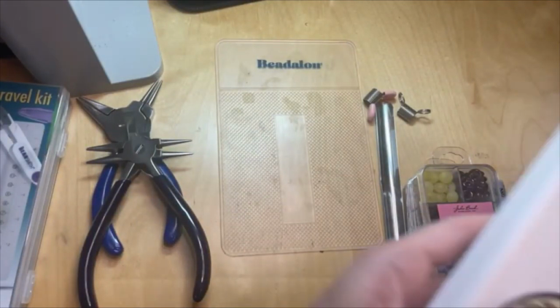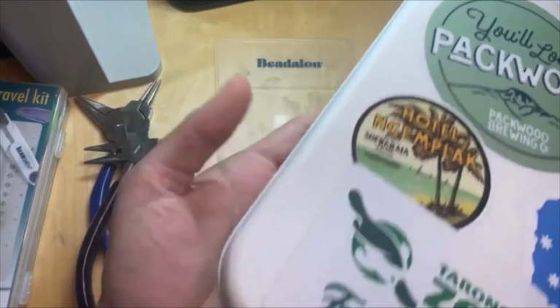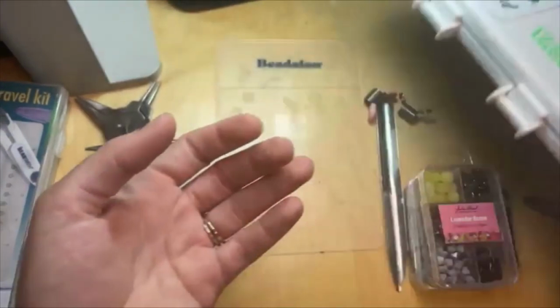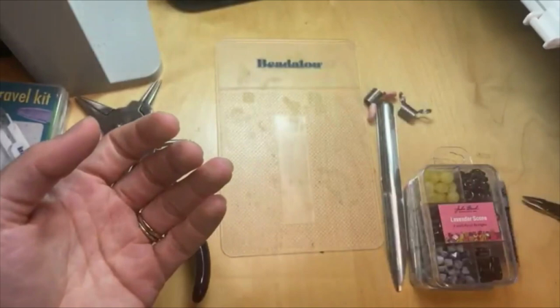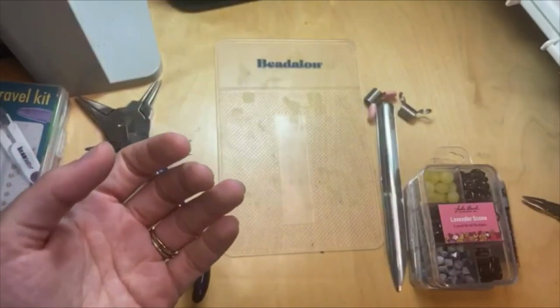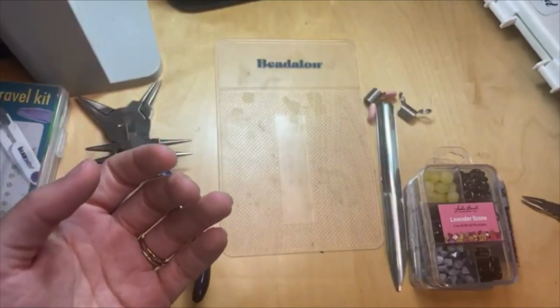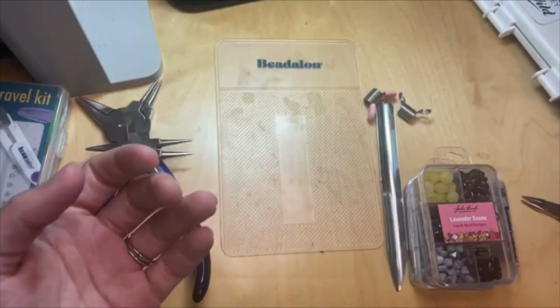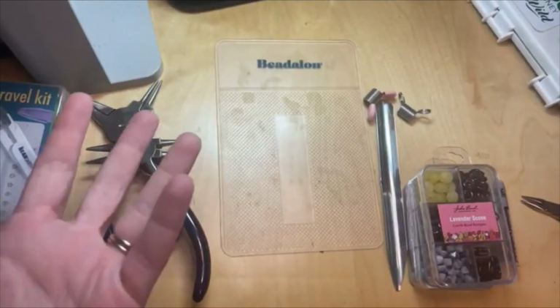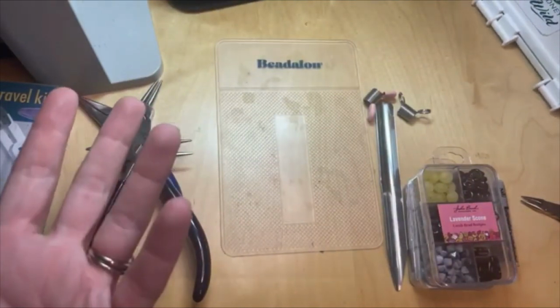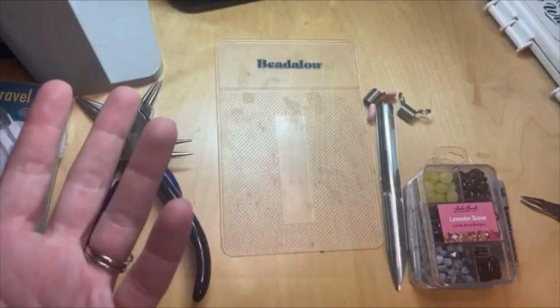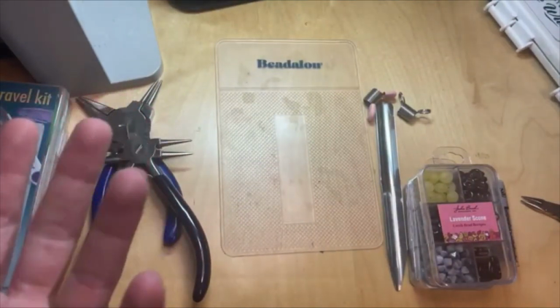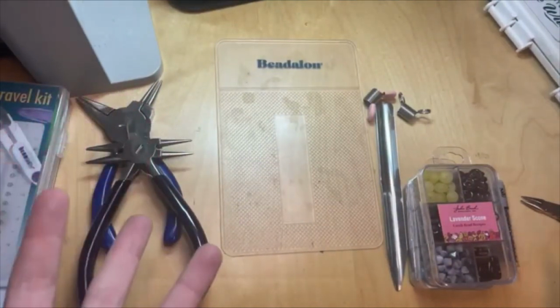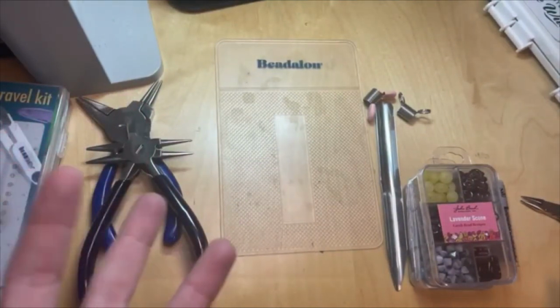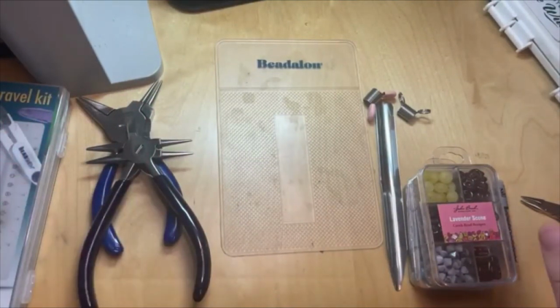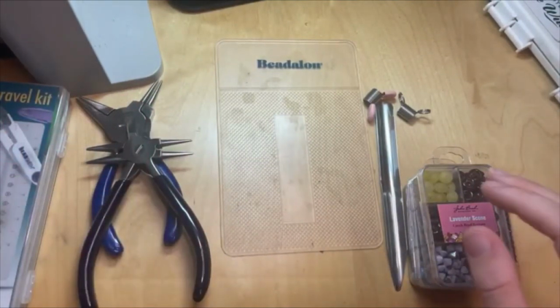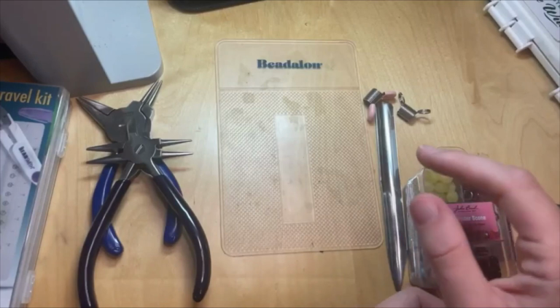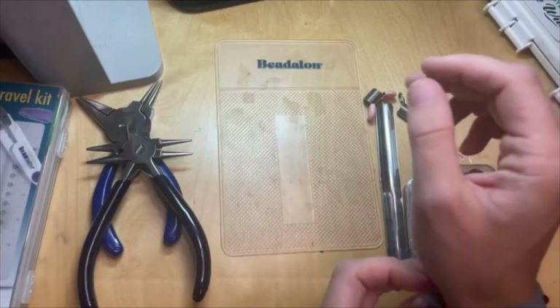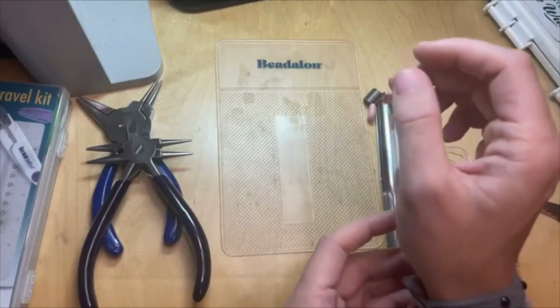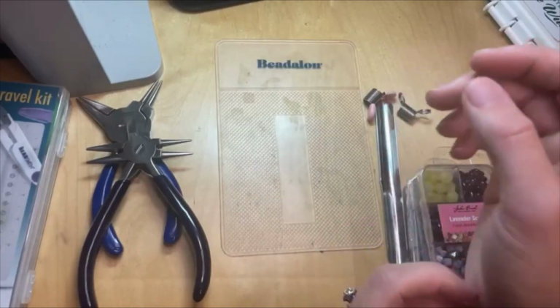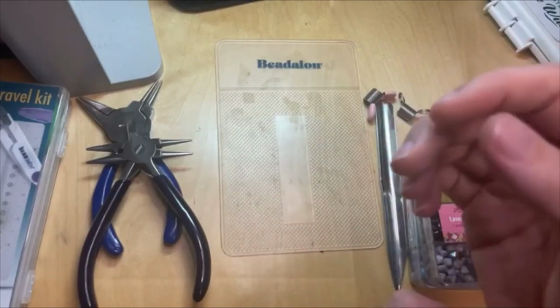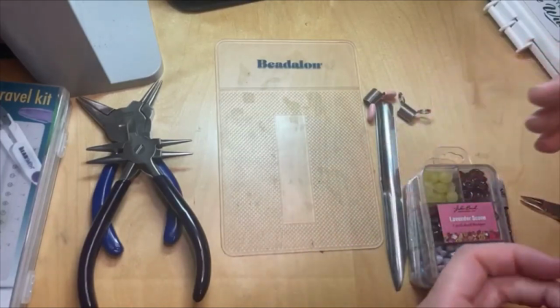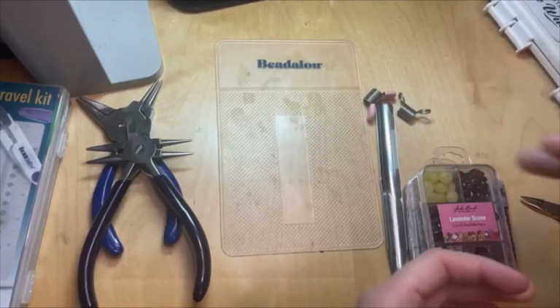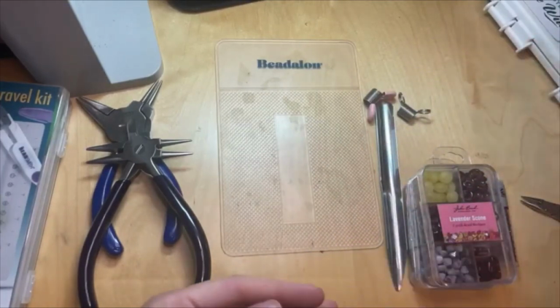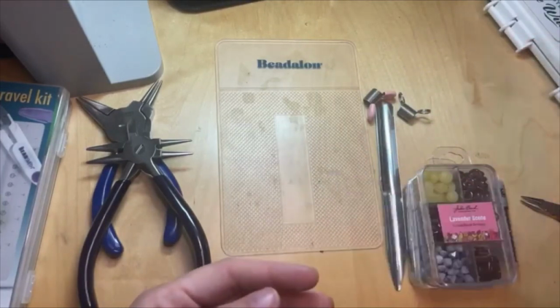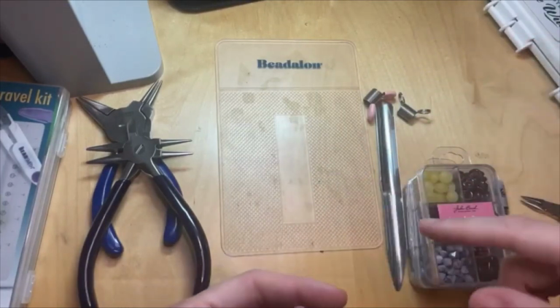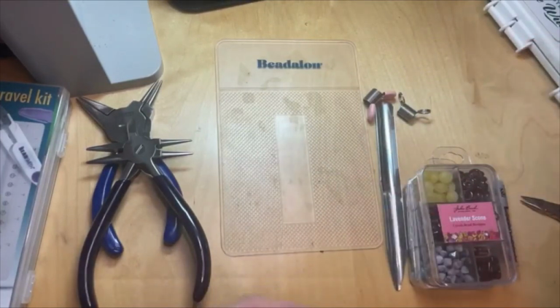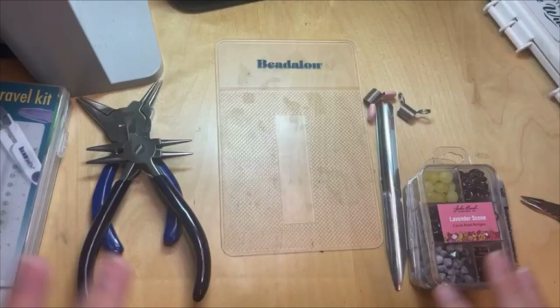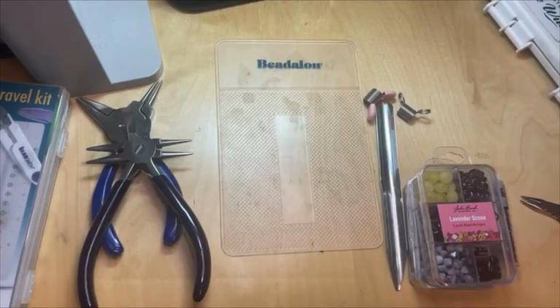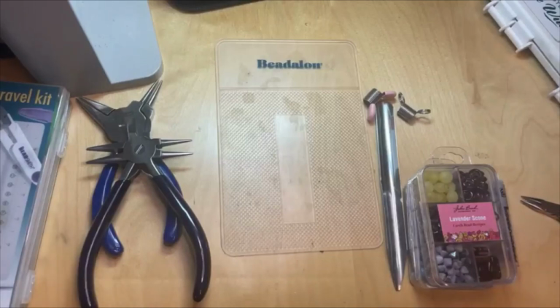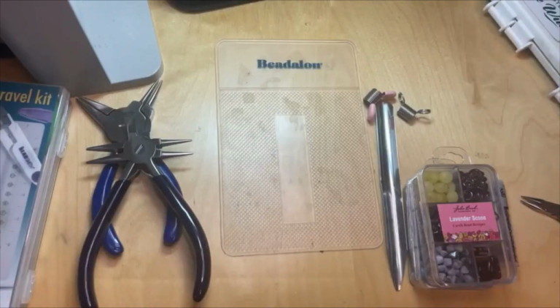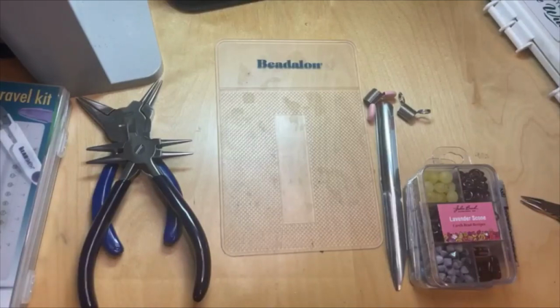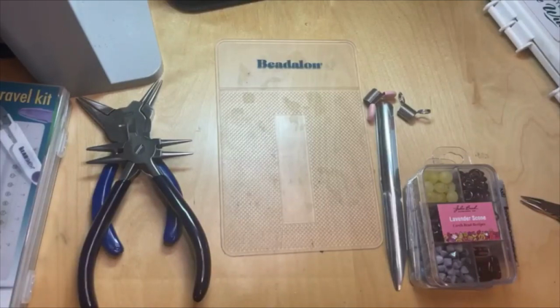I use it all the time — sometimes working from home, sometimes coming into the office. It's great for bringing projects back and forth from the office to home, and great for travel too whether you're going on a plane, train, or car.